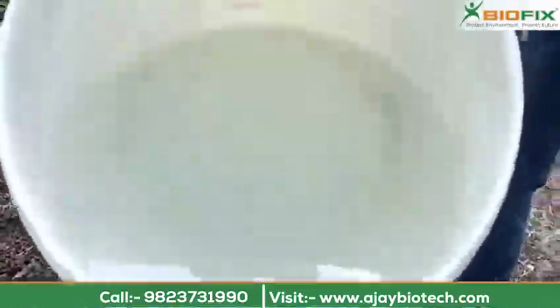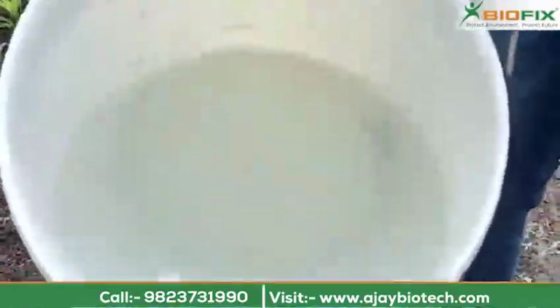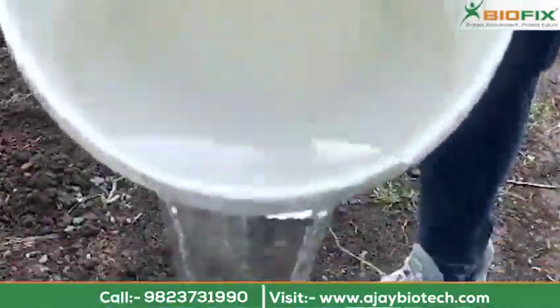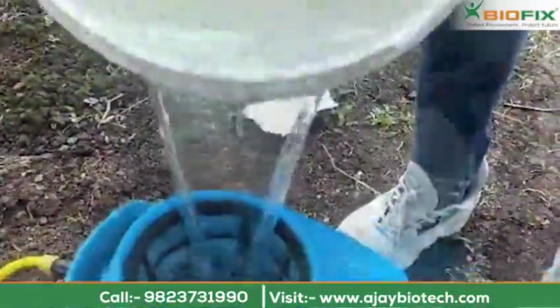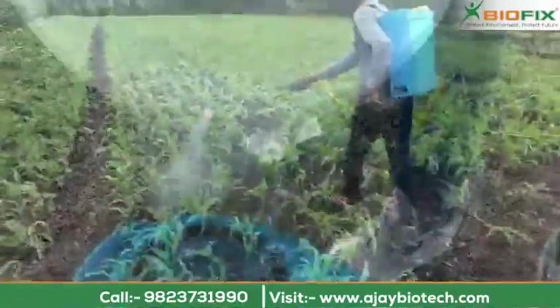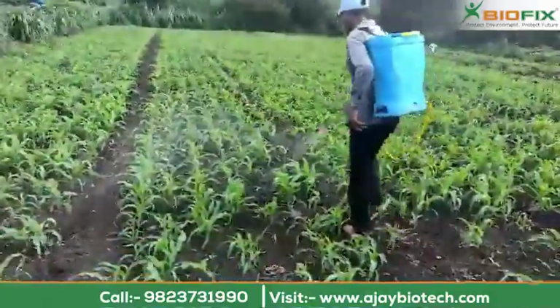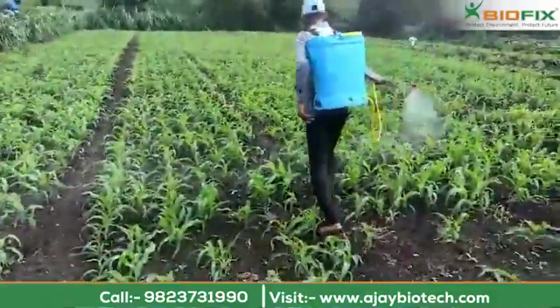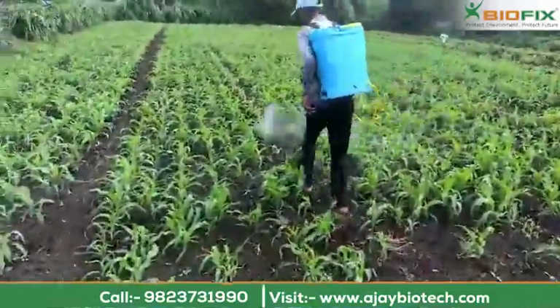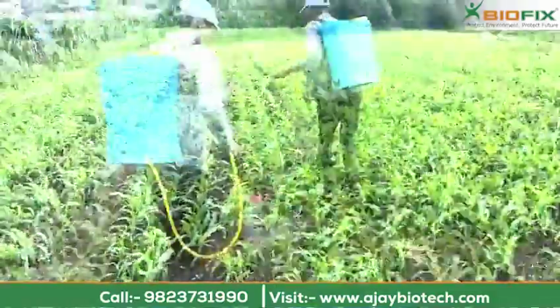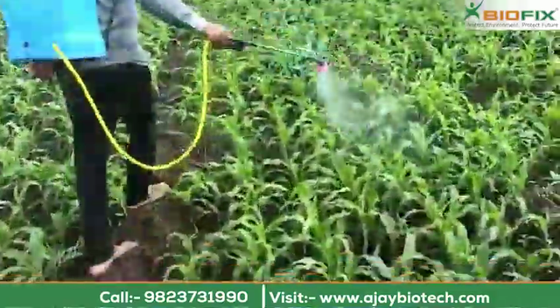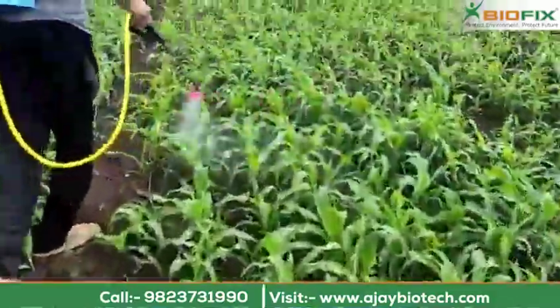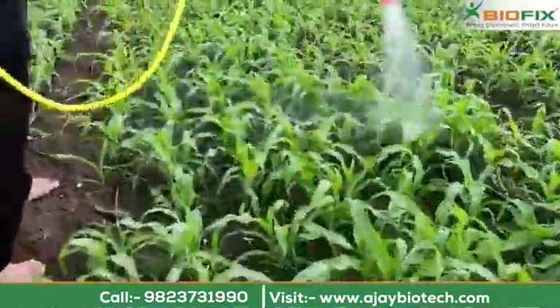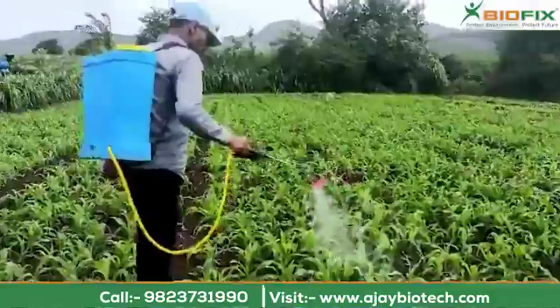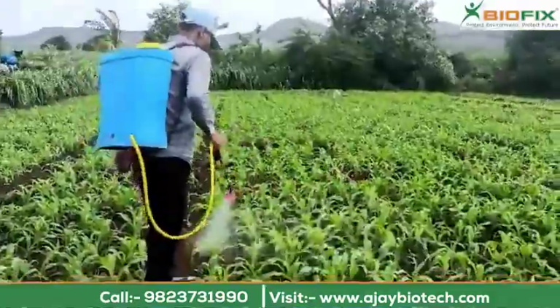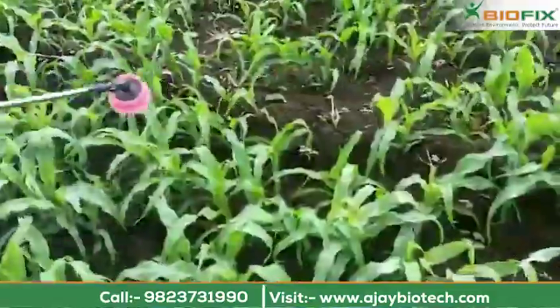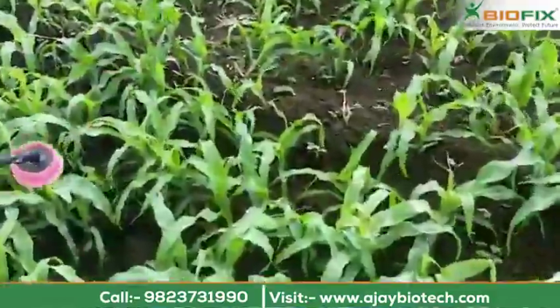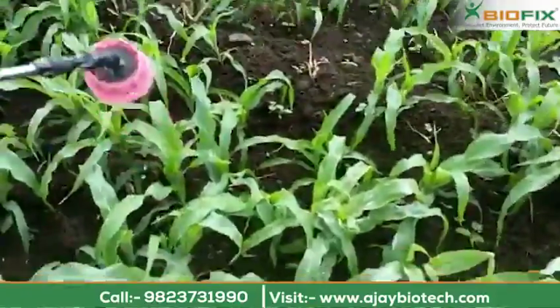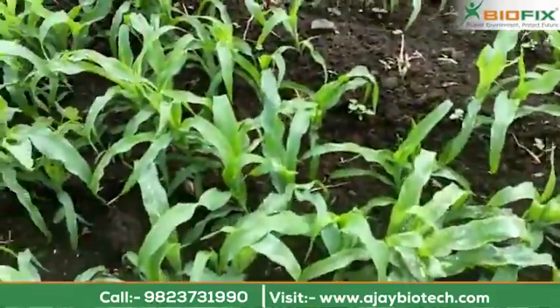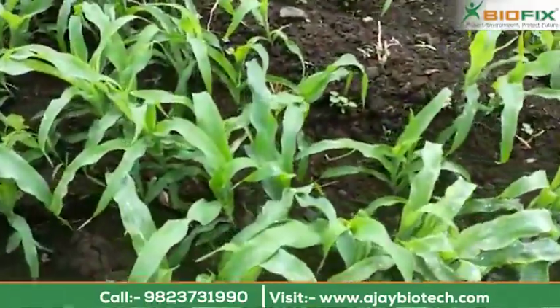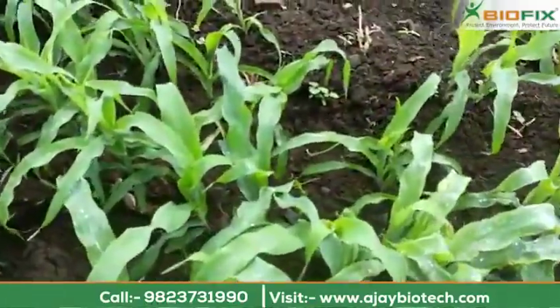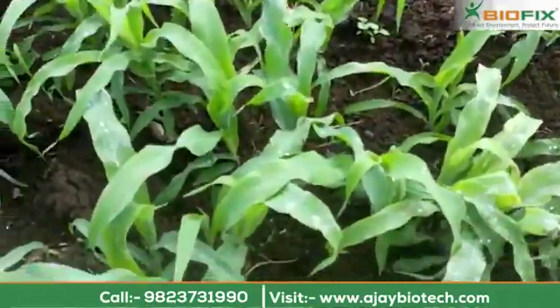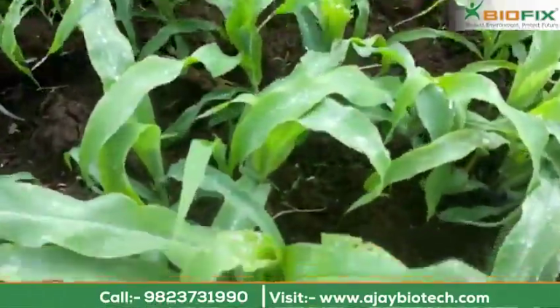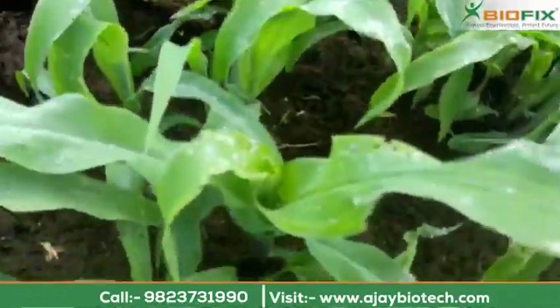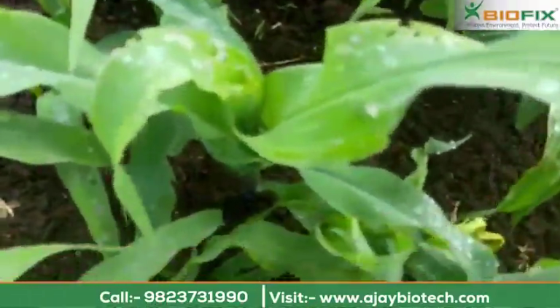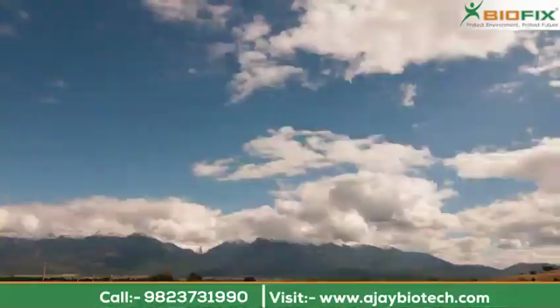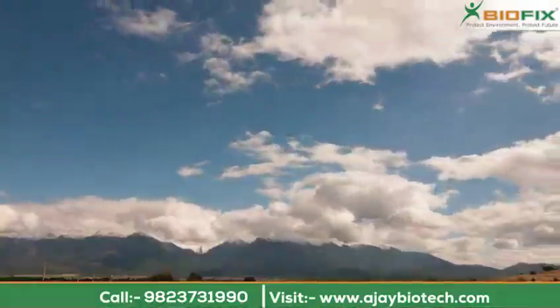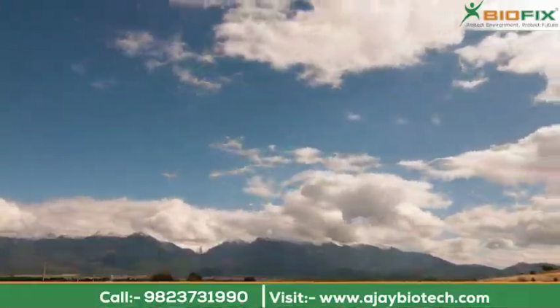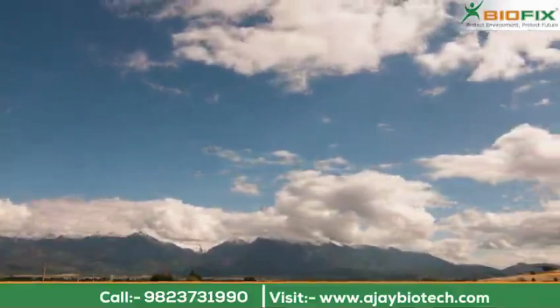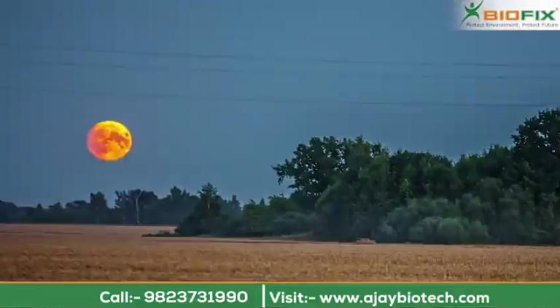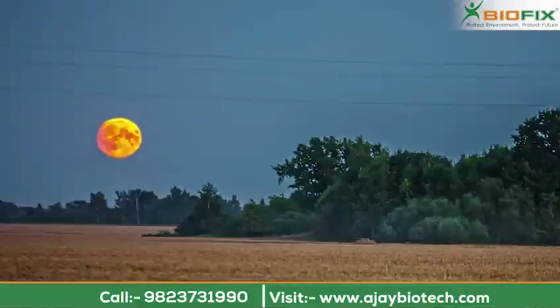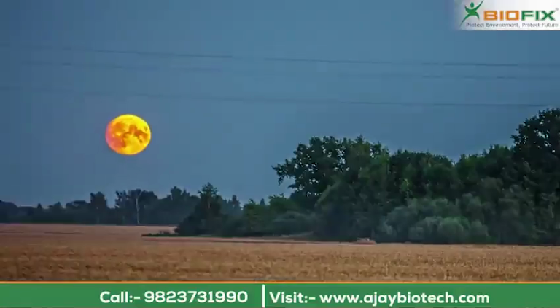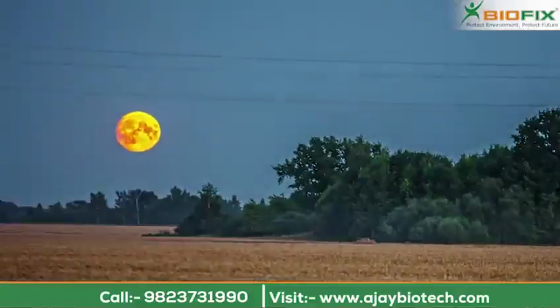Avoid carpet spraying. Instead, do spot application by spraying the solution thoroughly on the back of the leaves and stems, only during cool hours, preferably in the evening time.